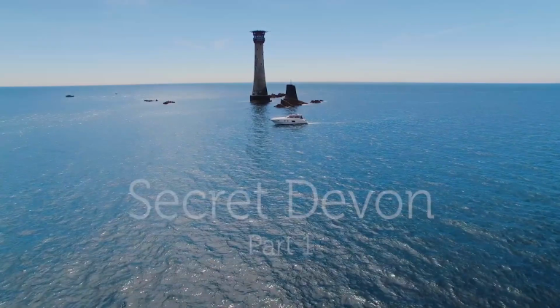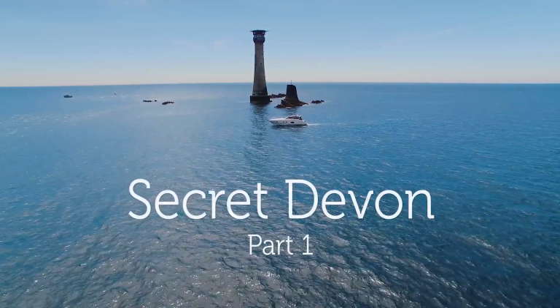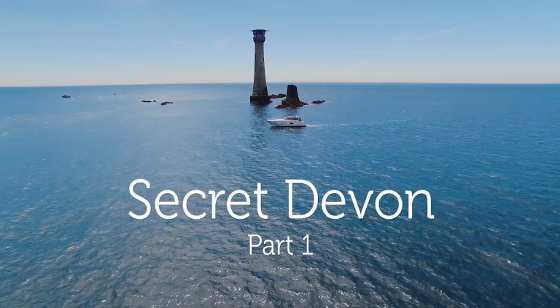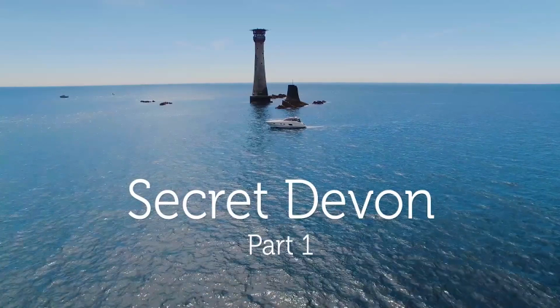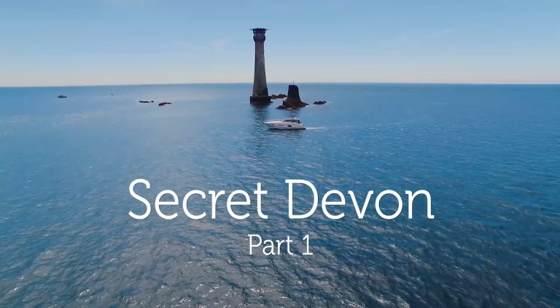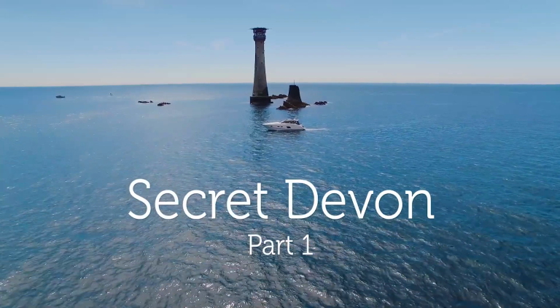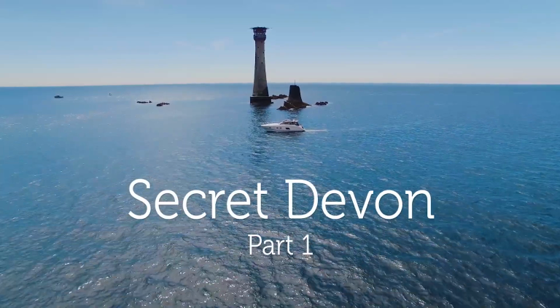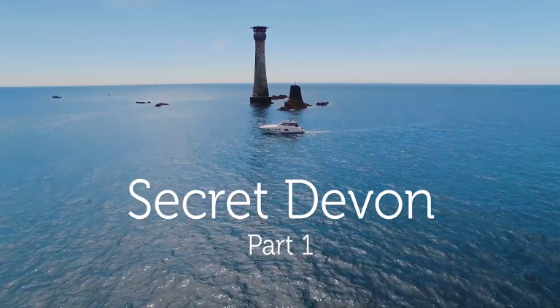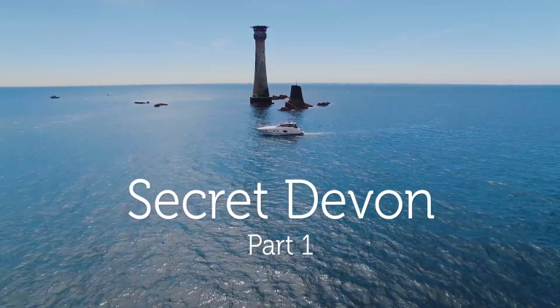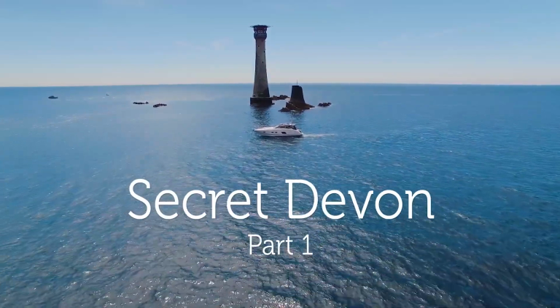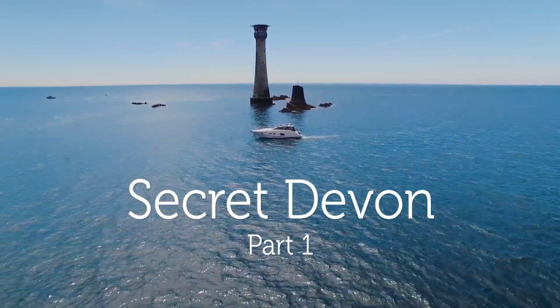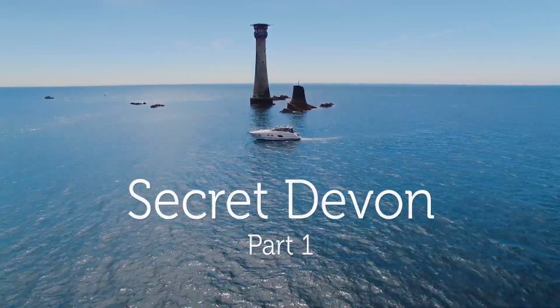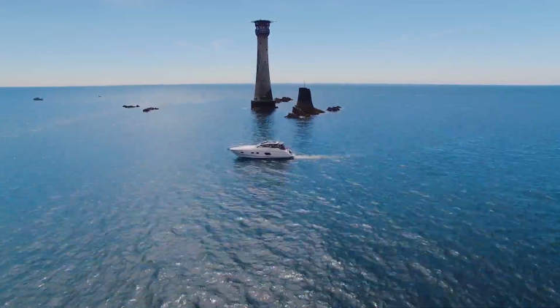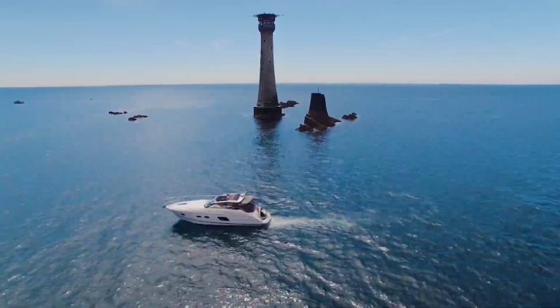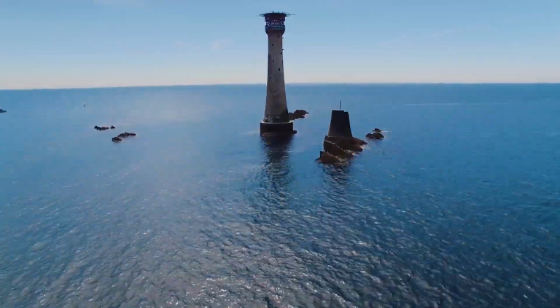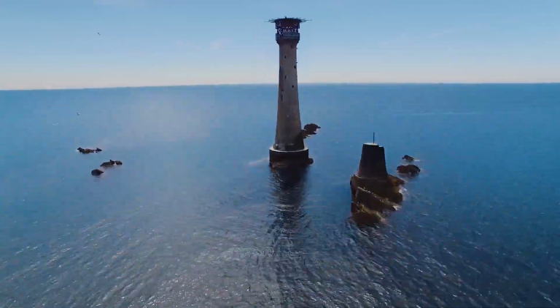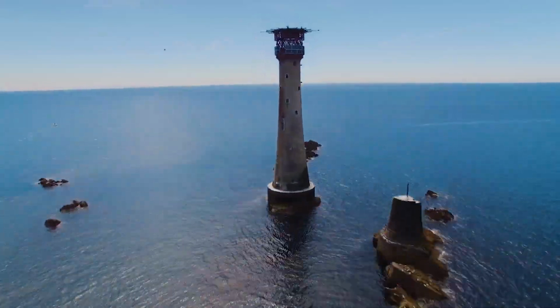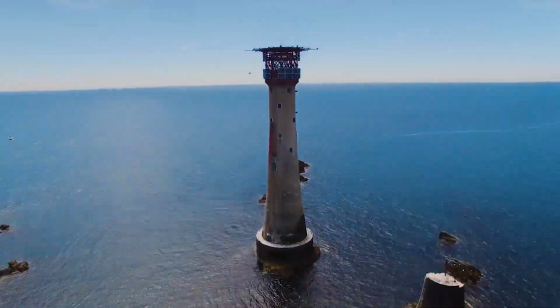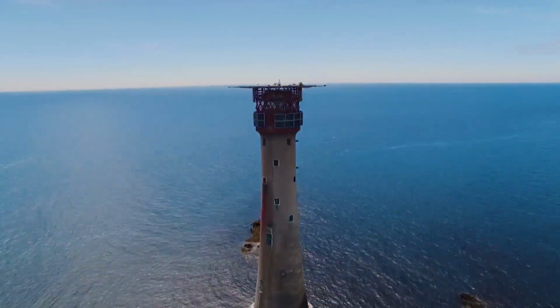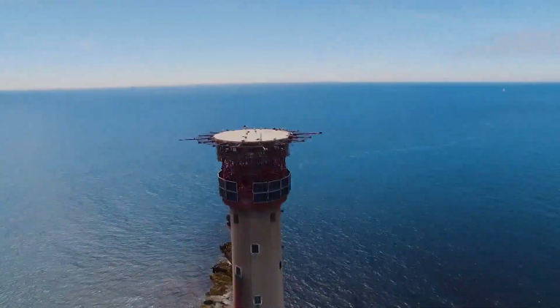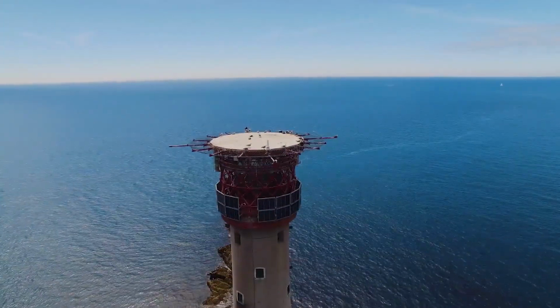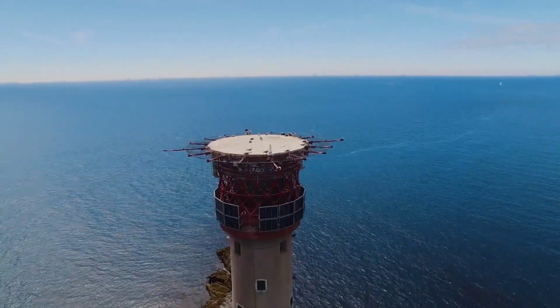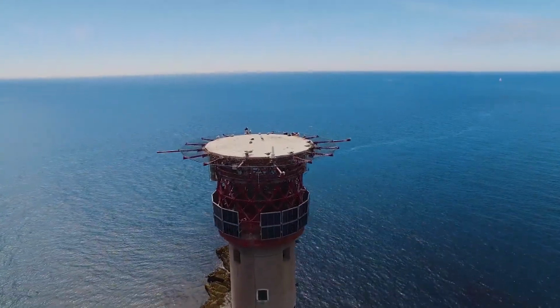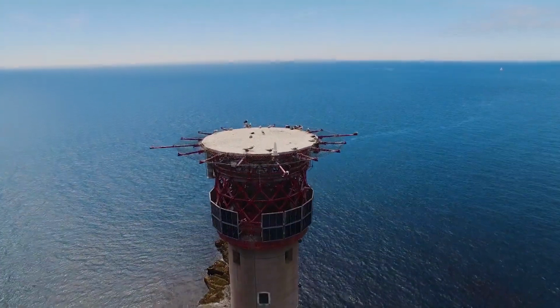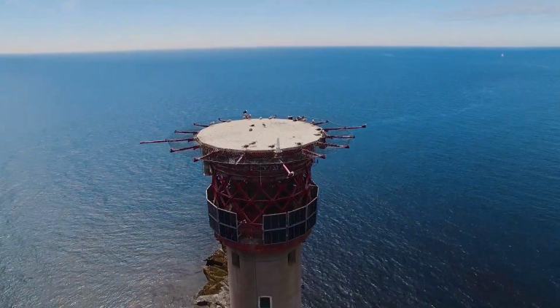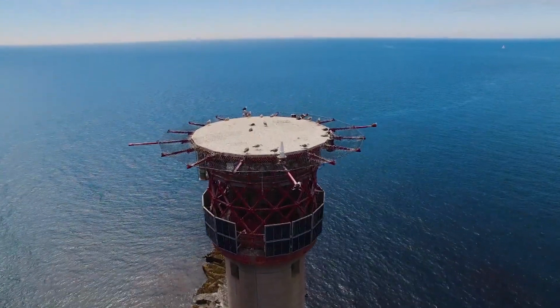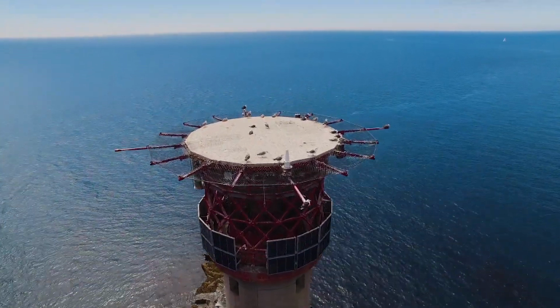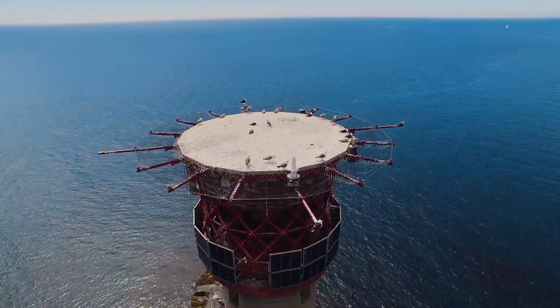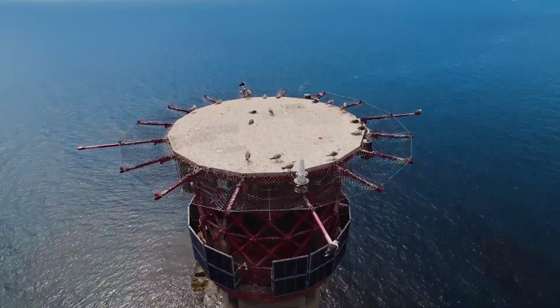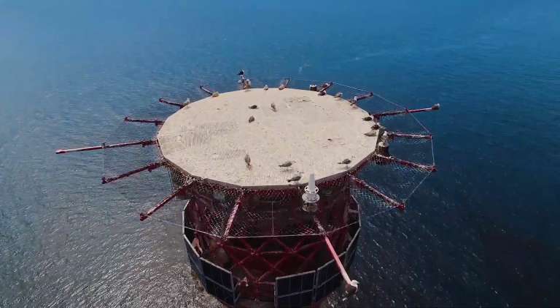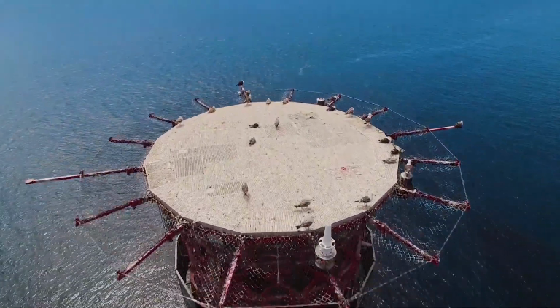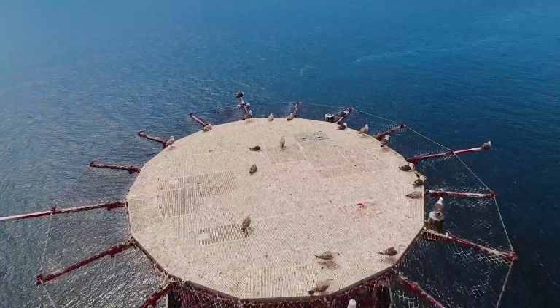Having spent last summer exploring some of Cornwall's lesser known bays and harbours, we decided to go a little further afield and see if we could discover some of Devon's coastal secrets.